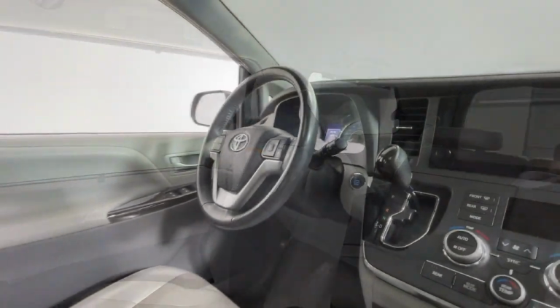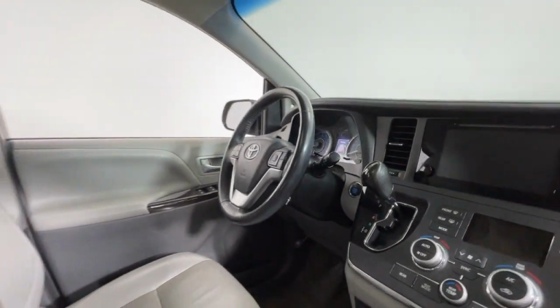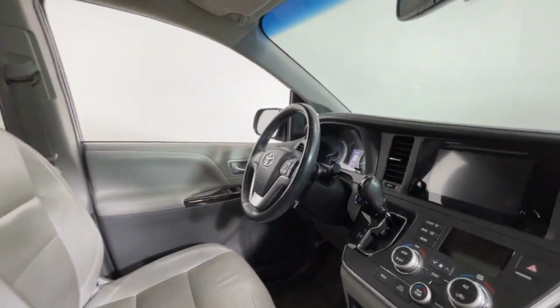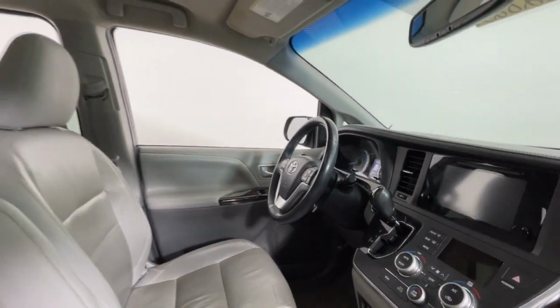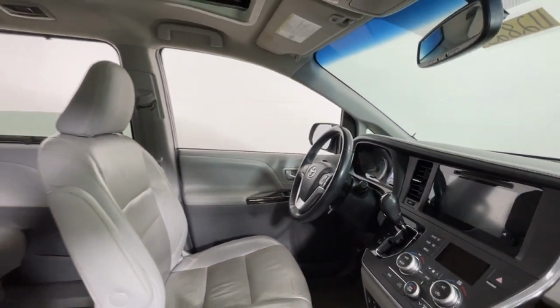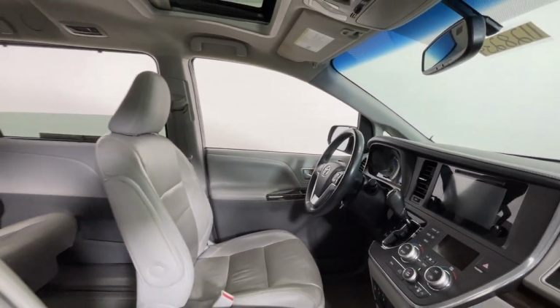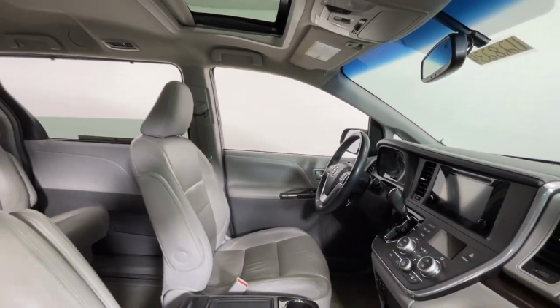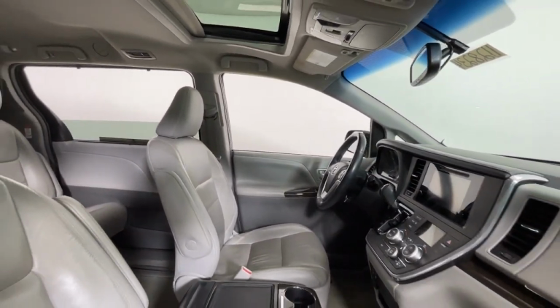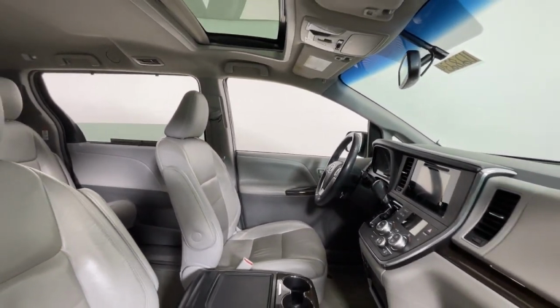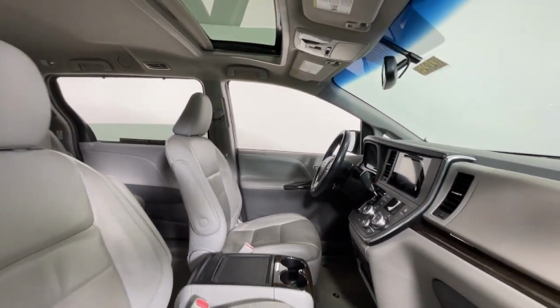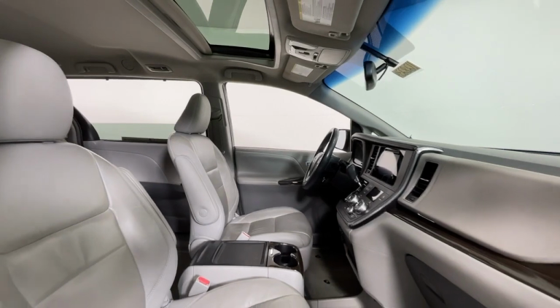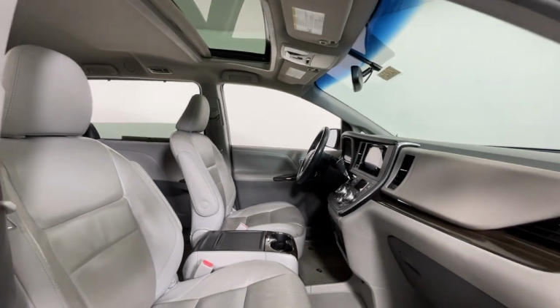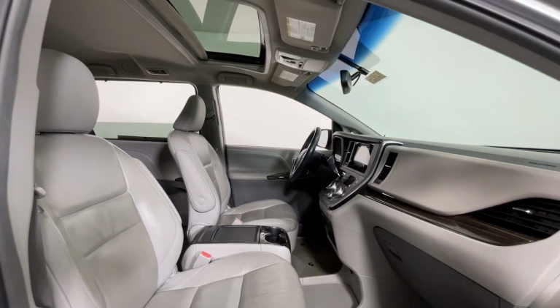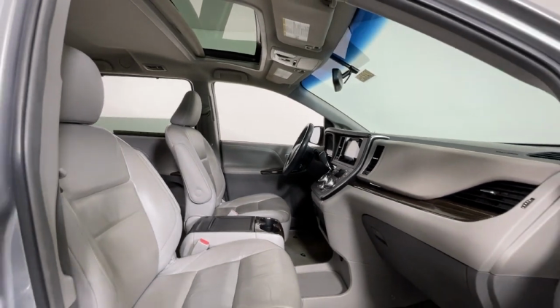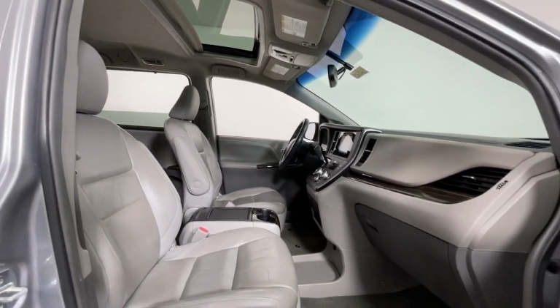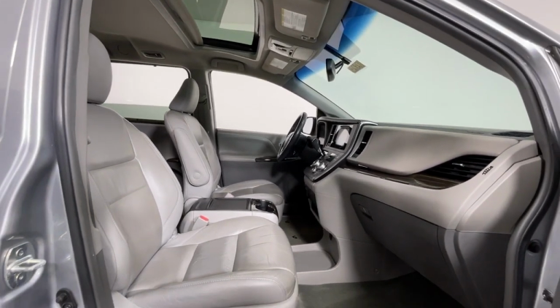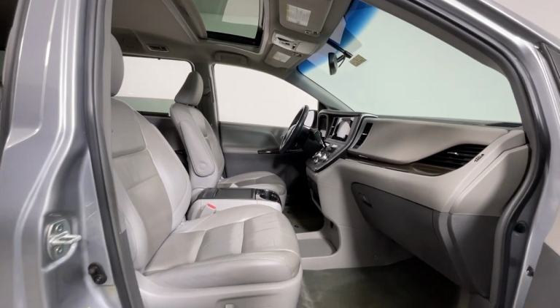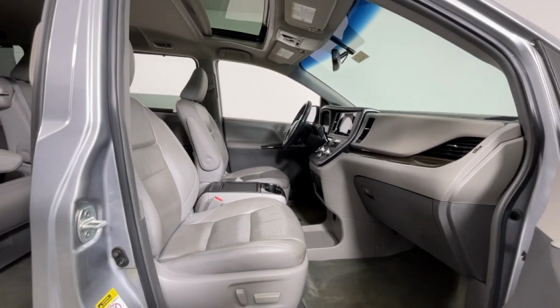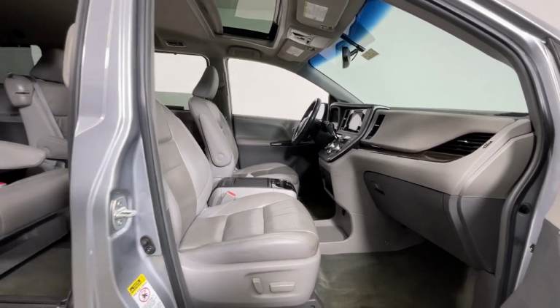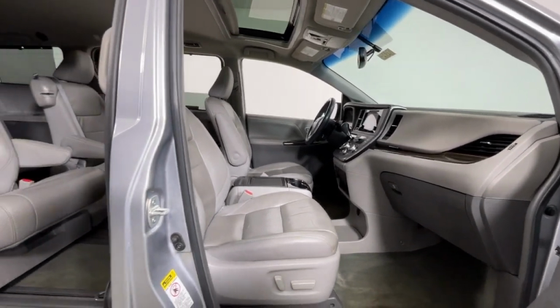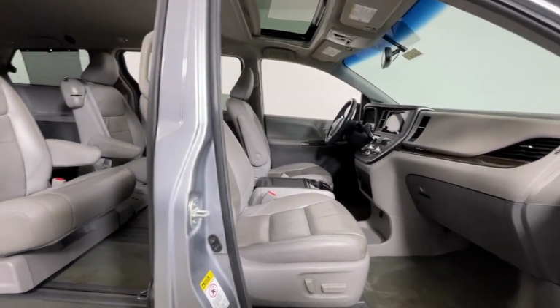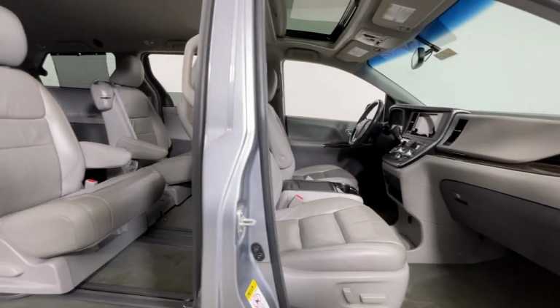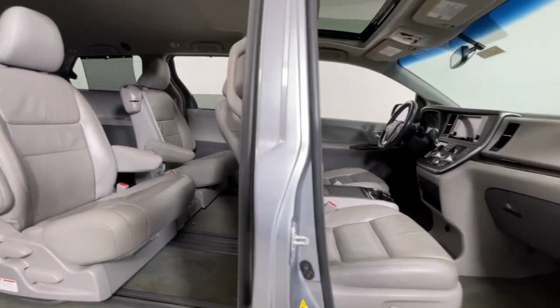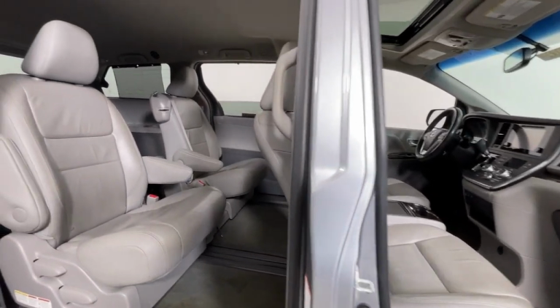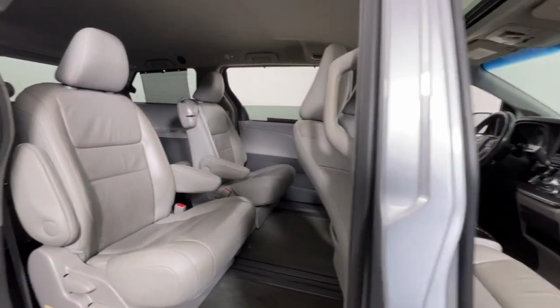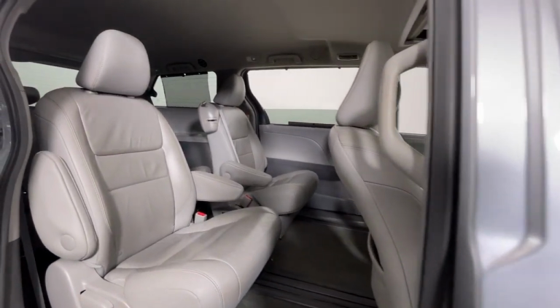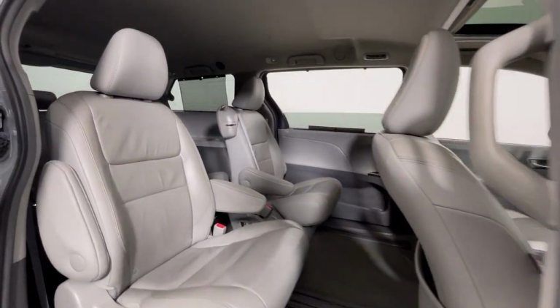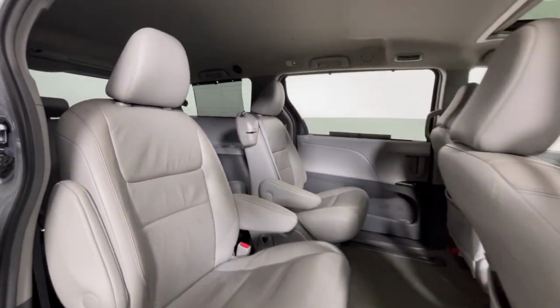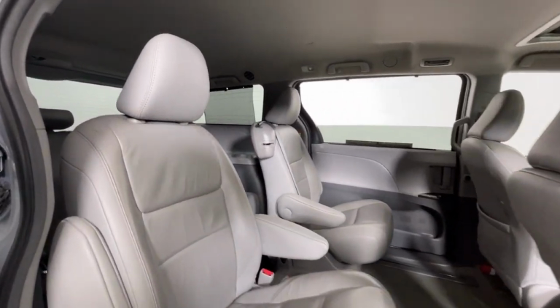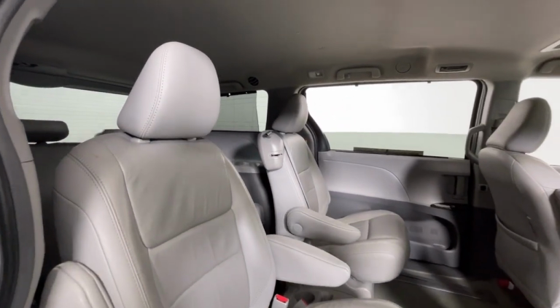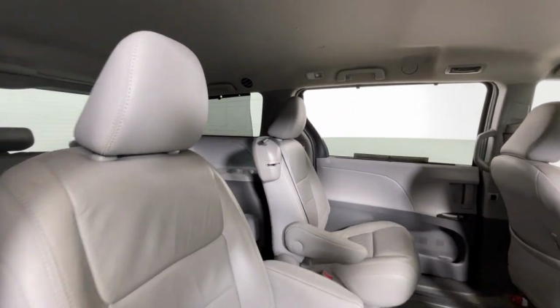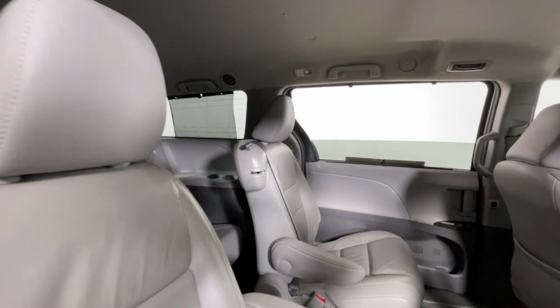These are just some of the great options this vehicle comes with: keyless entry, moonroof, fog lamps, power passenger seat, heated mirrors, satellite radio, backup camera, power liftgate, aluminum wheels, and heated front seat.